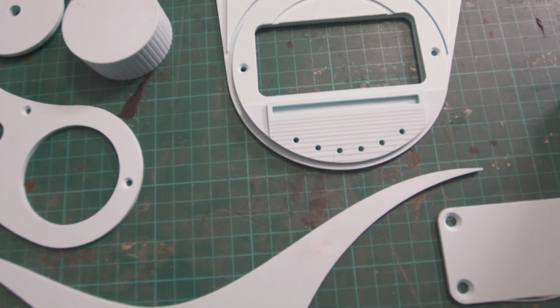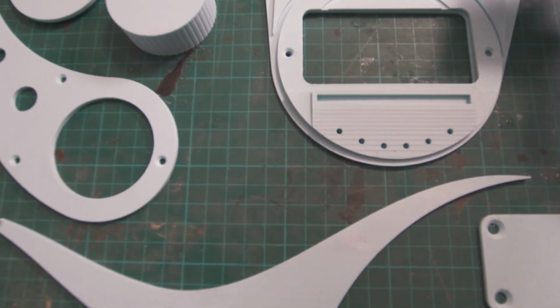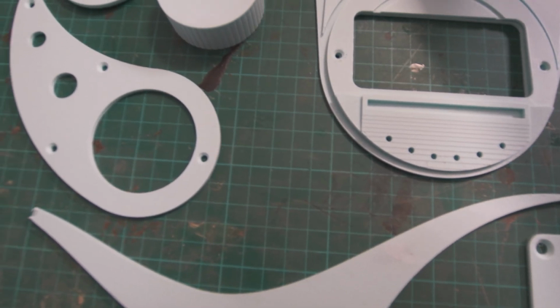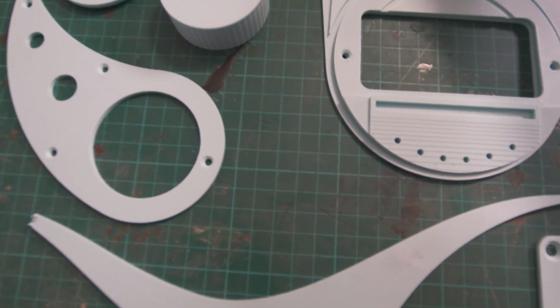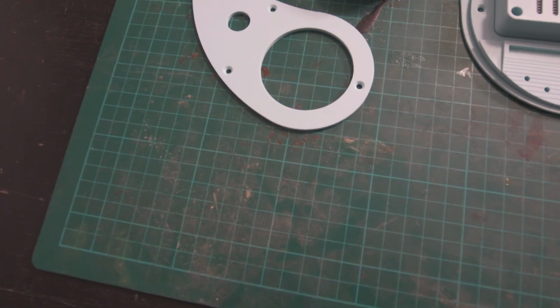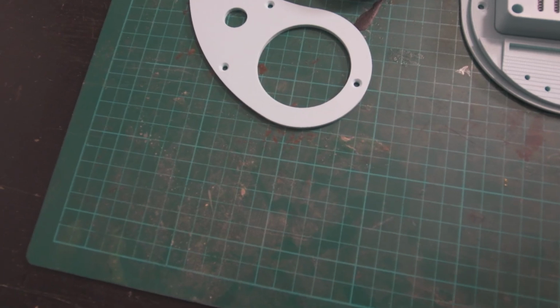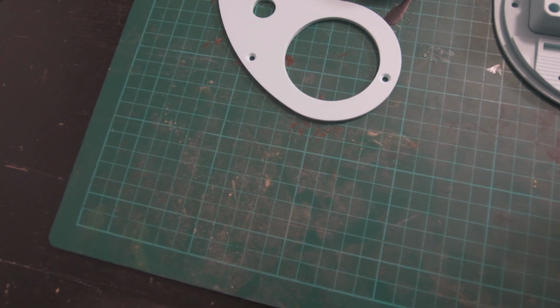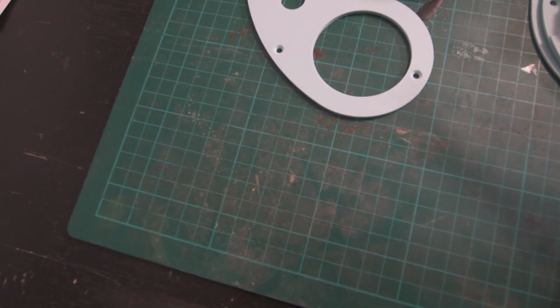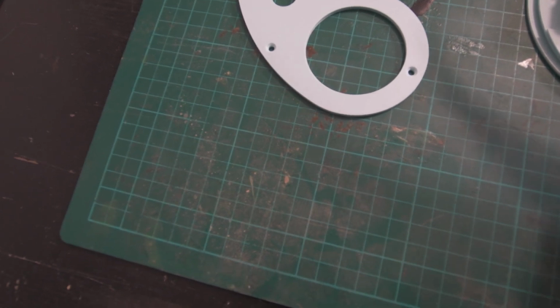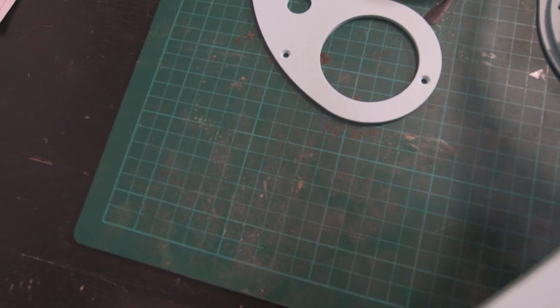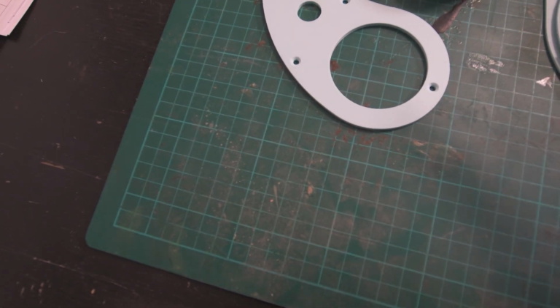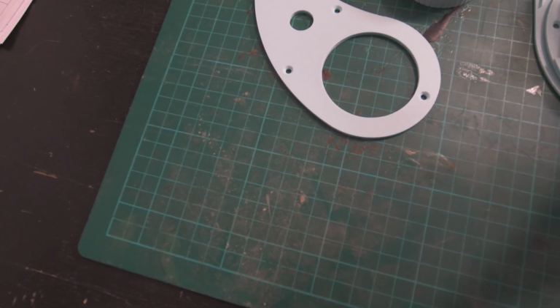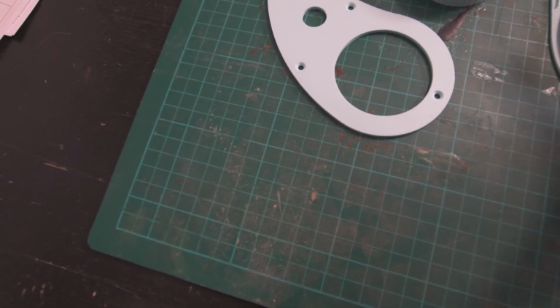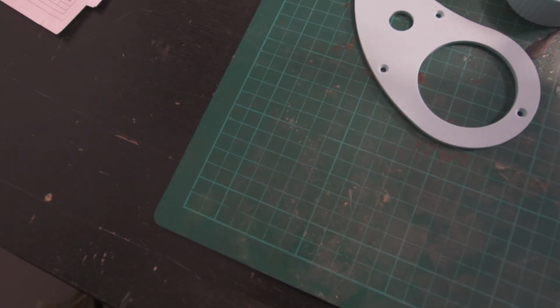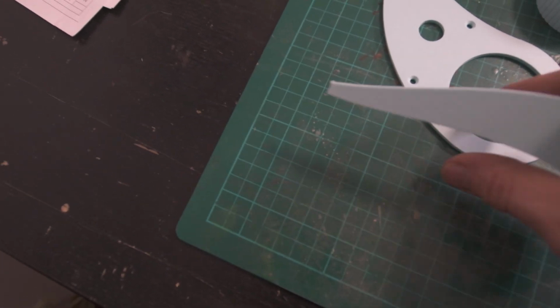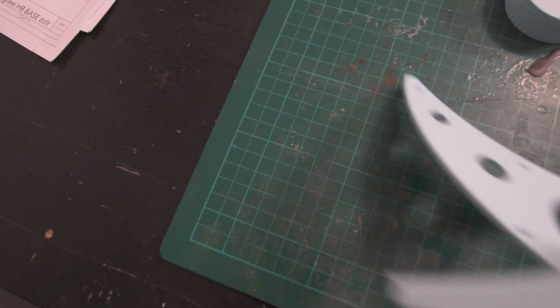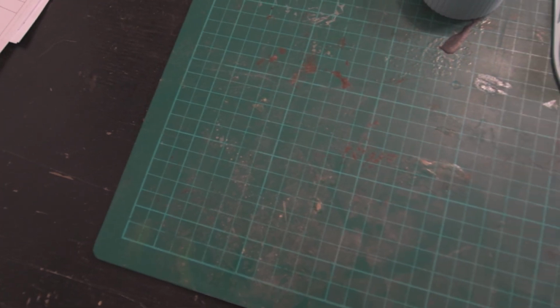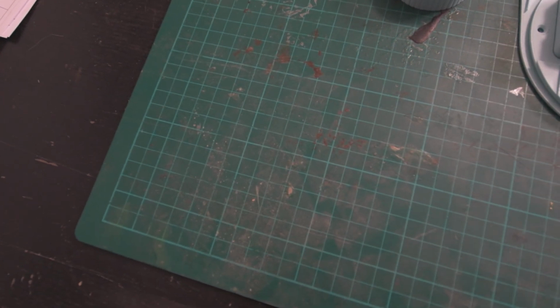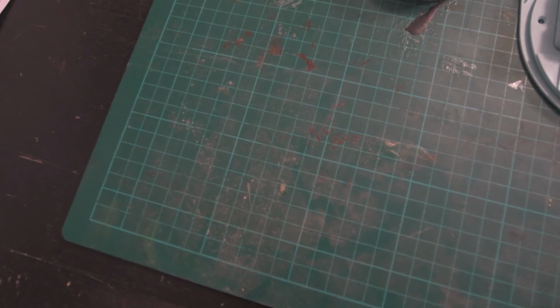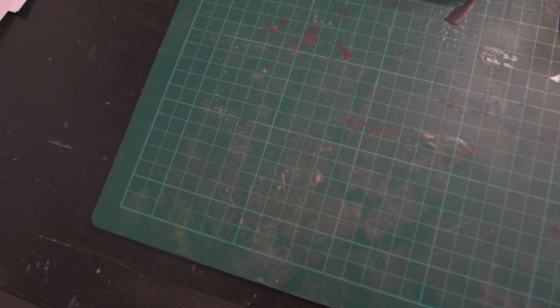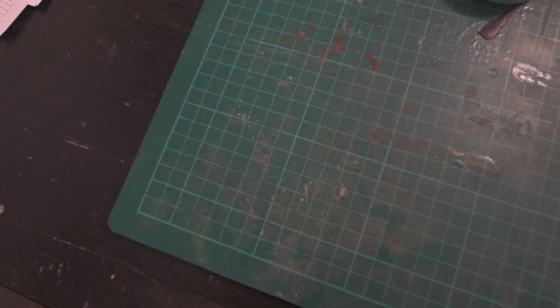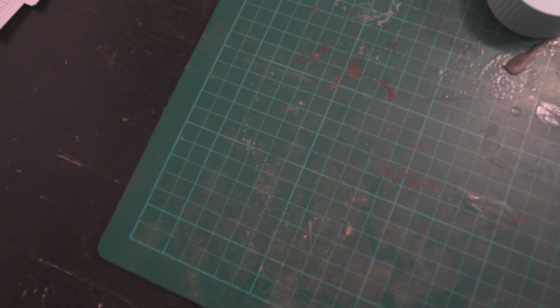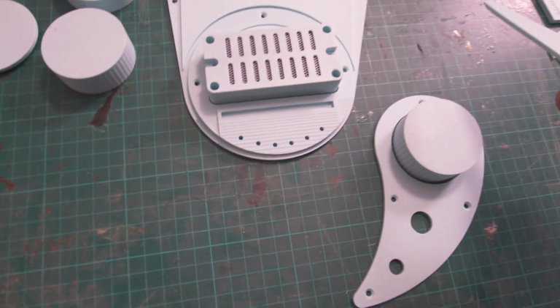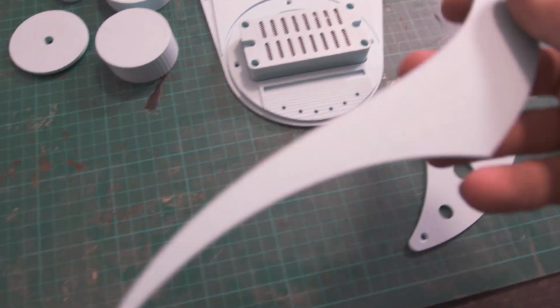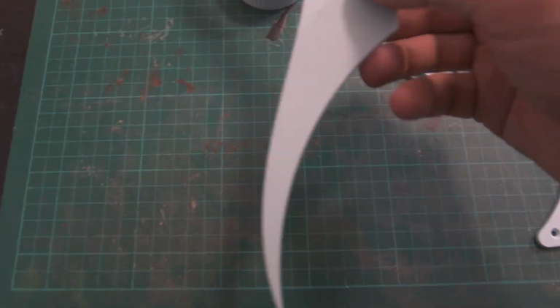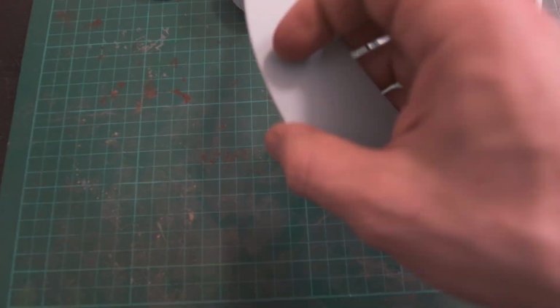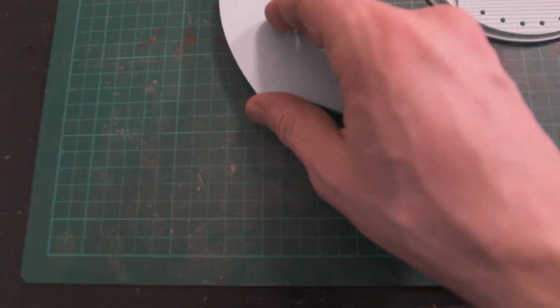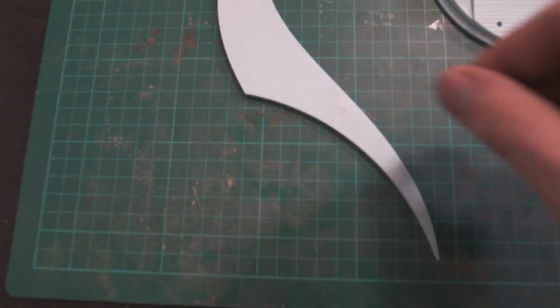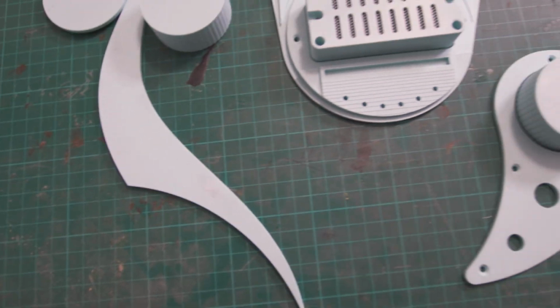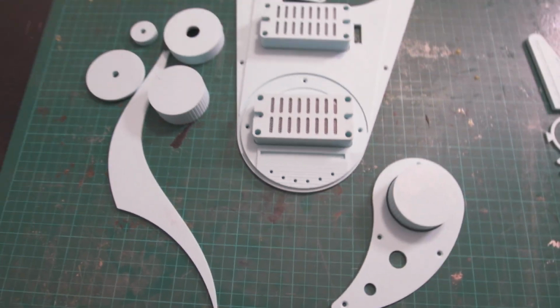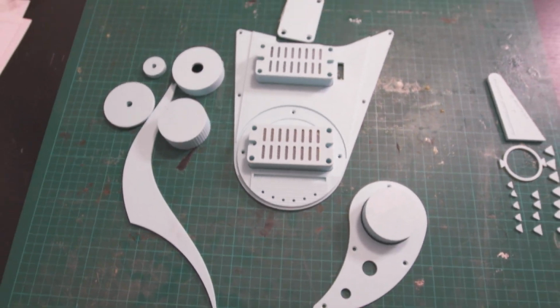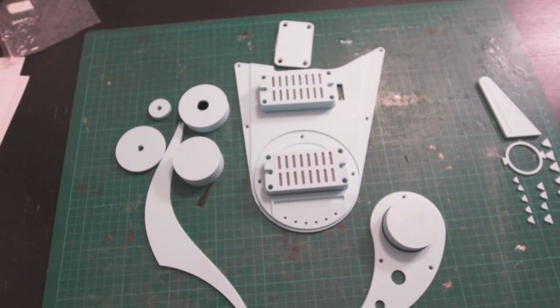We're going to put these in place. I don't remember this bit — but it goes, yeah, okay. Something like that, and this goes somewhere there. We'll figure this all out.